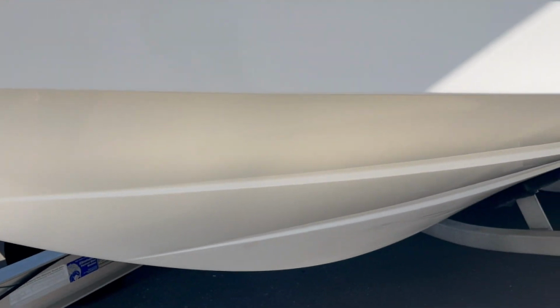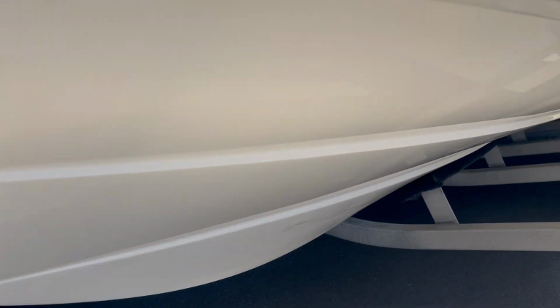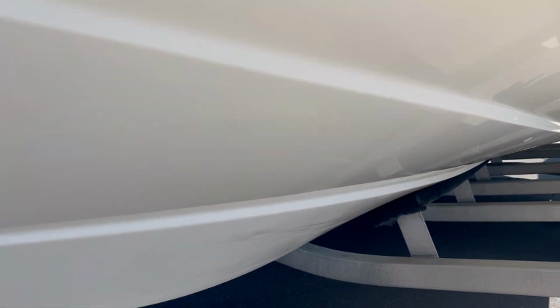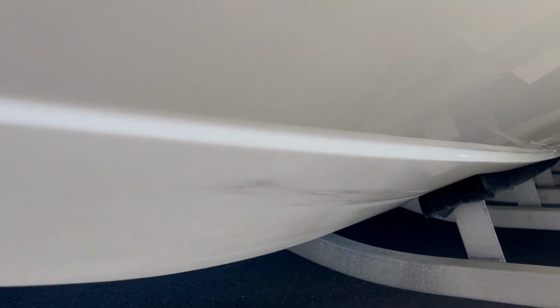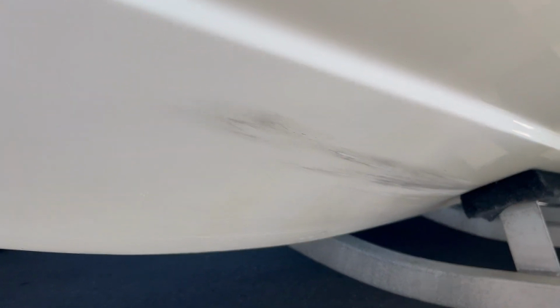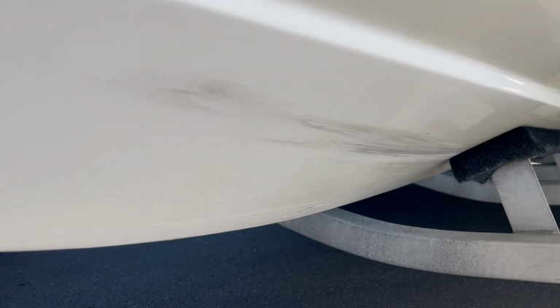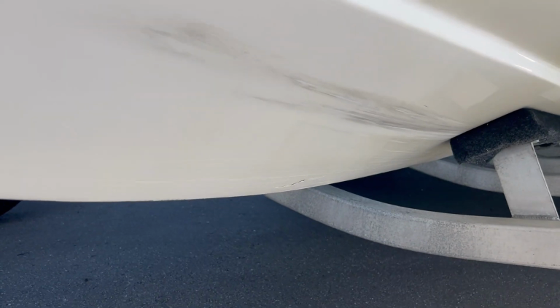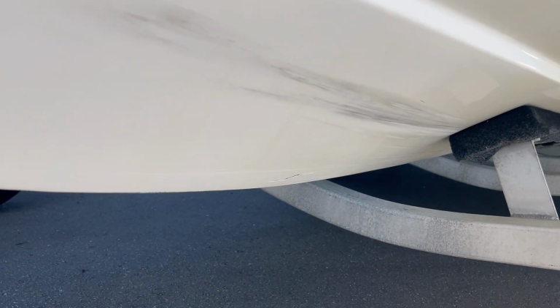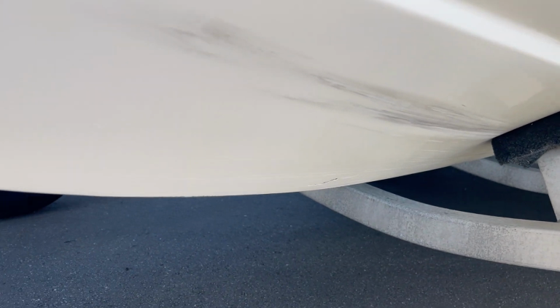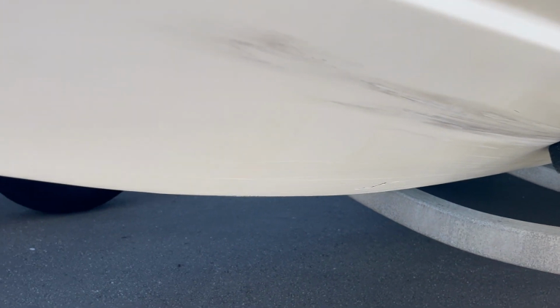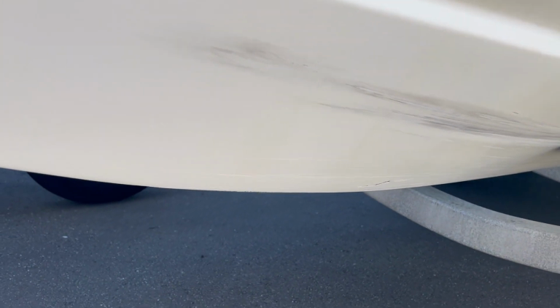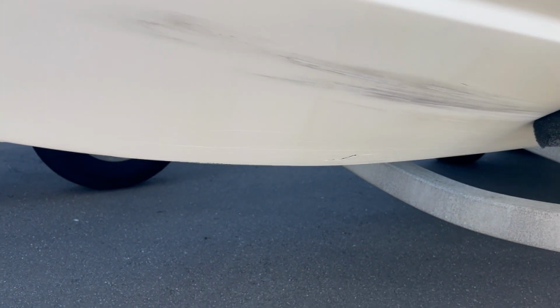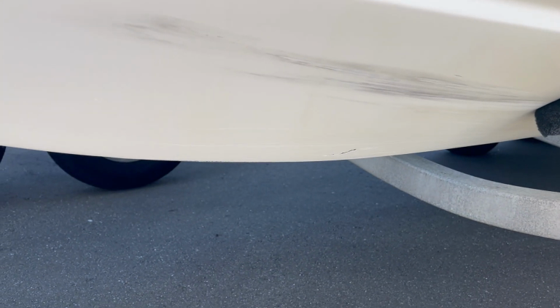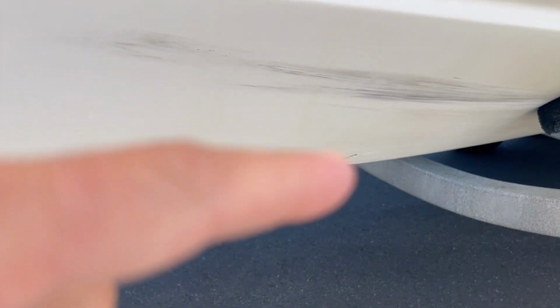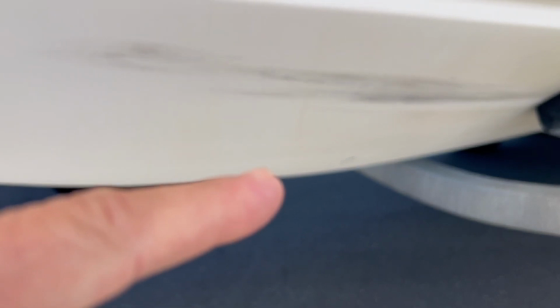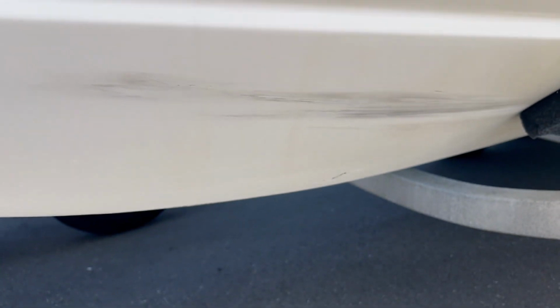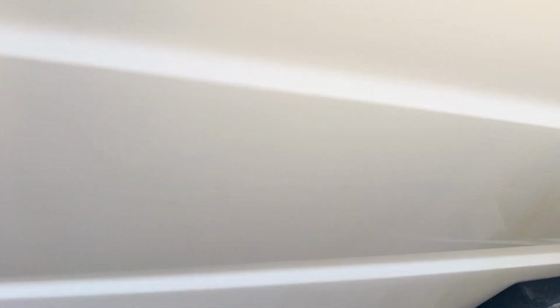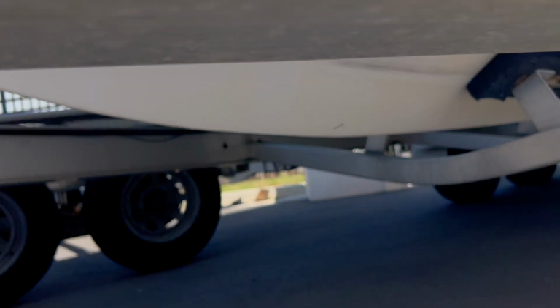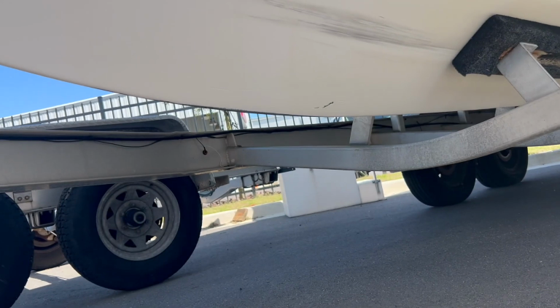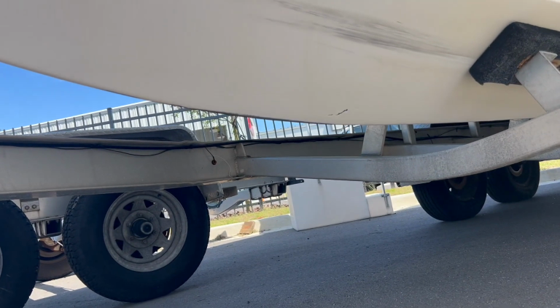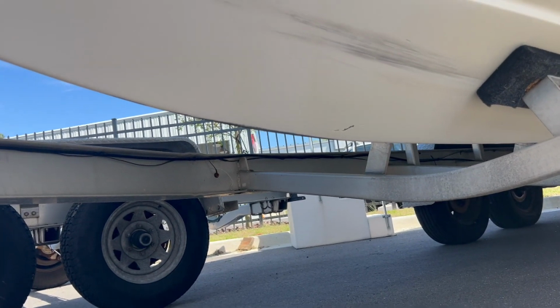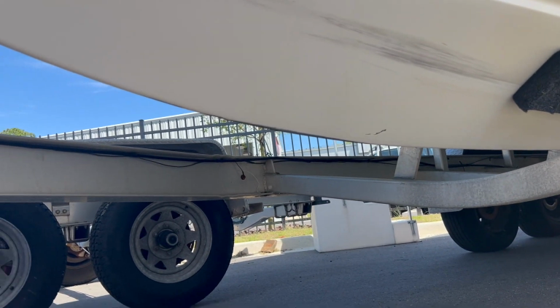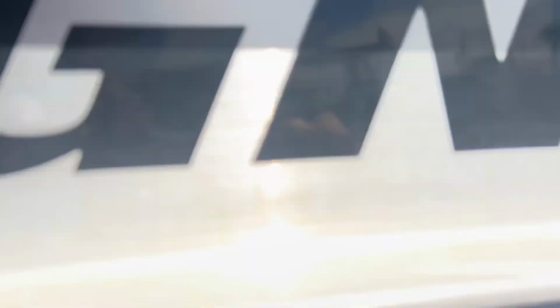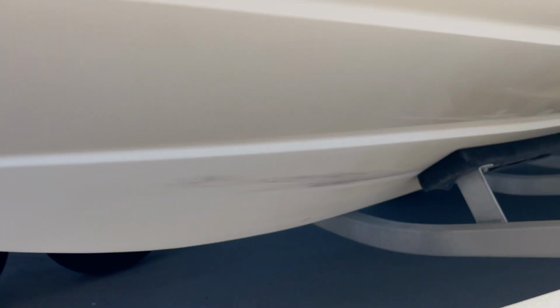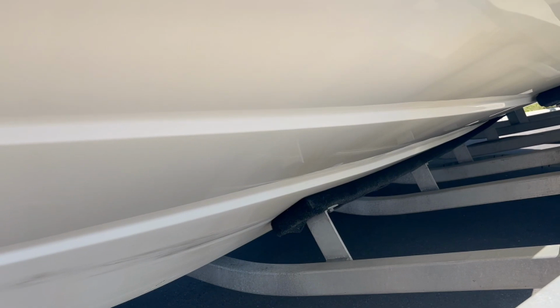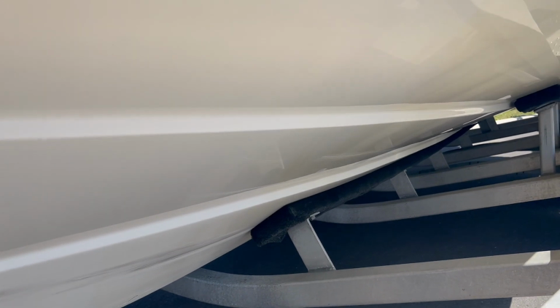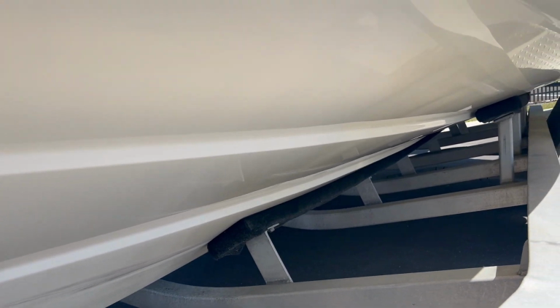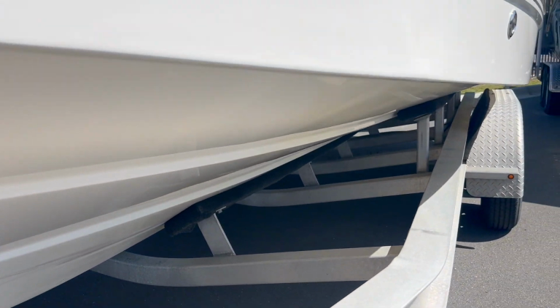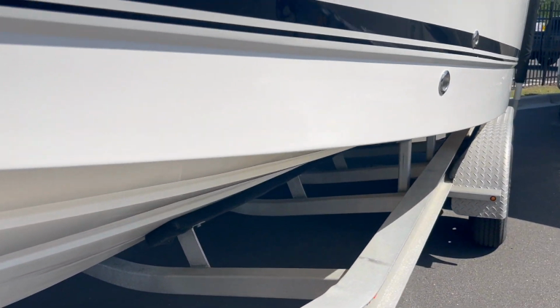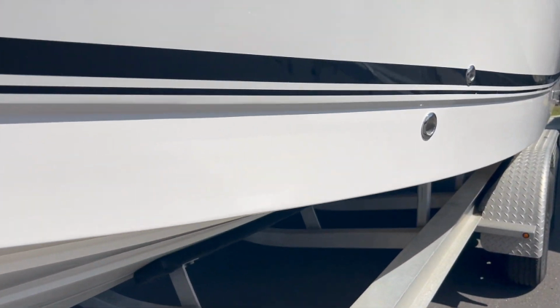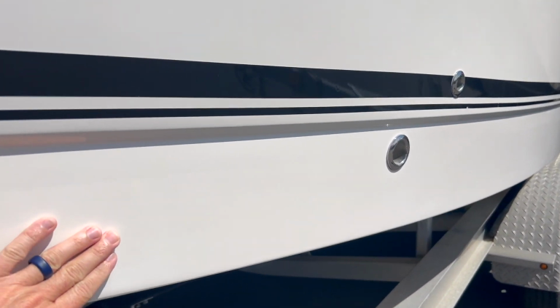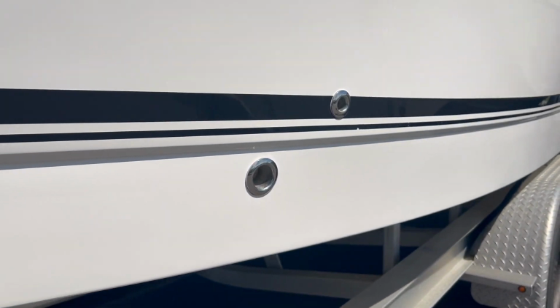Running surface is in pretty good shape. Looks like from trailer in the boat we got some bunk marks, a little scuffage down there, a little scuffage on the keel just from beaching and things of that nature. Nothing structural, nothing that can't be fixed.